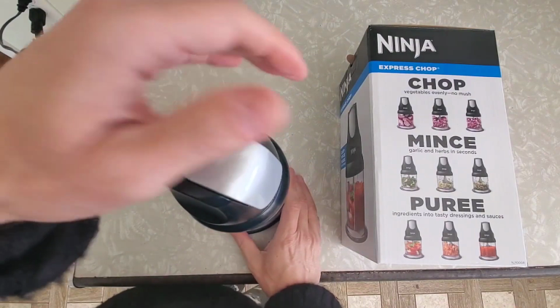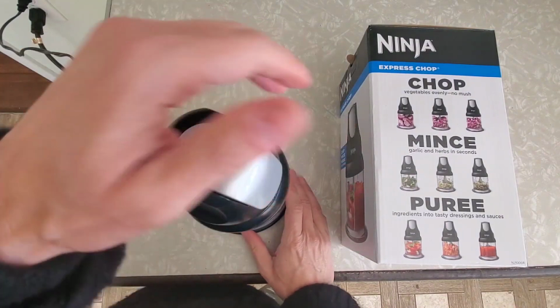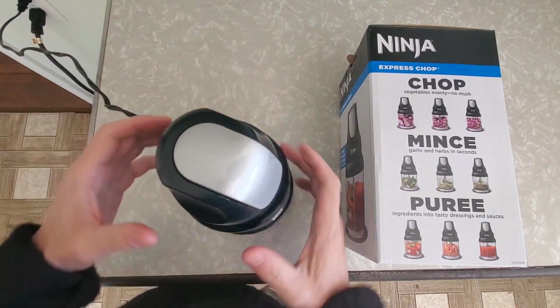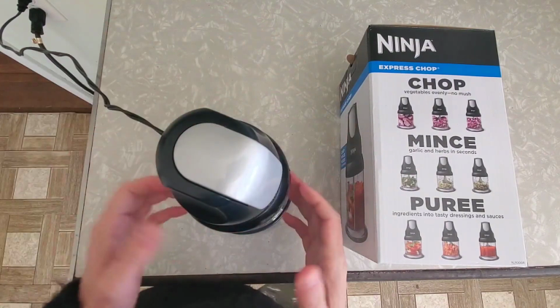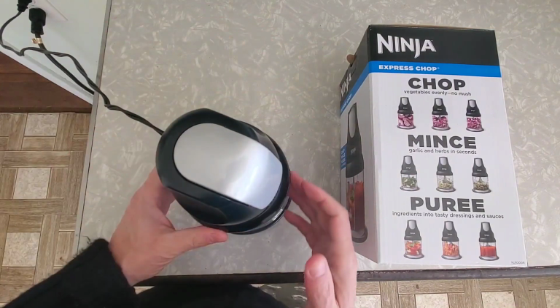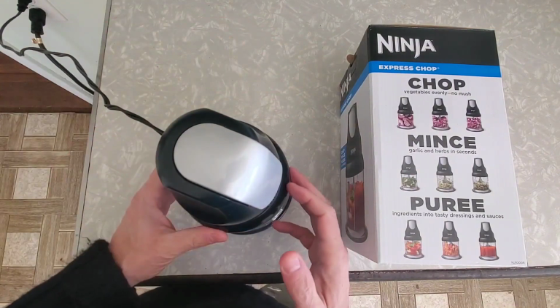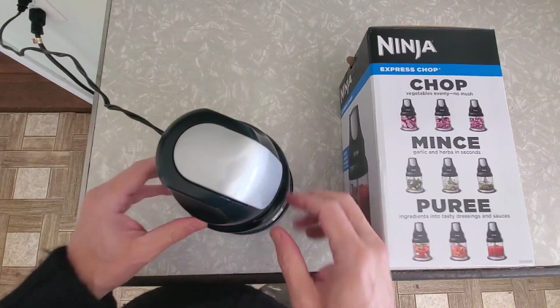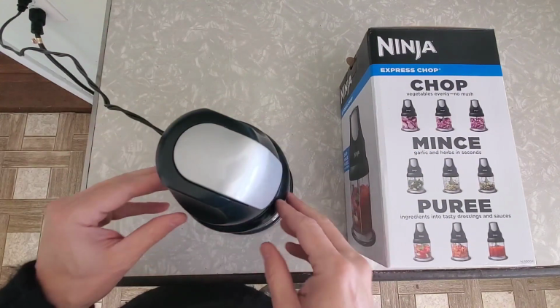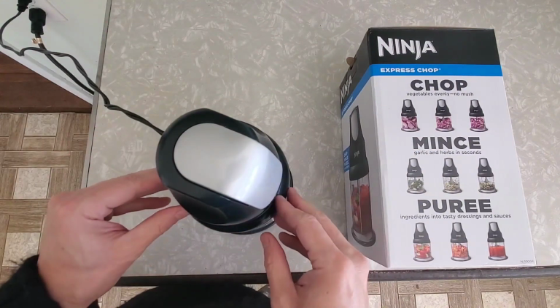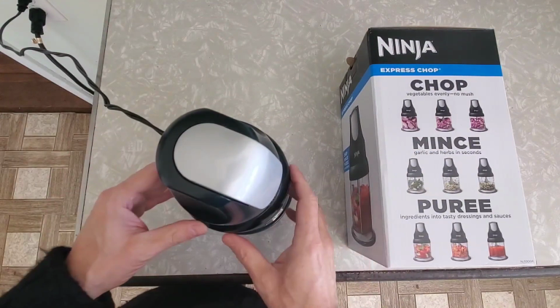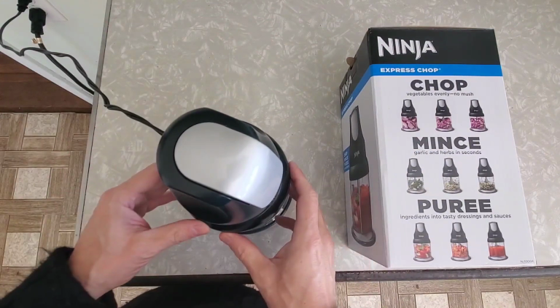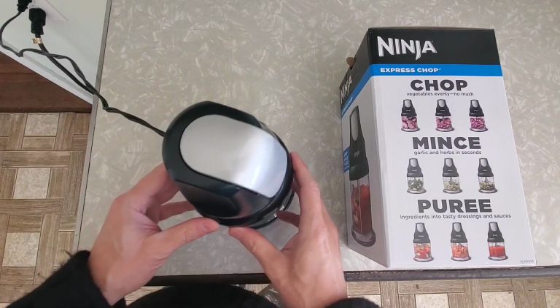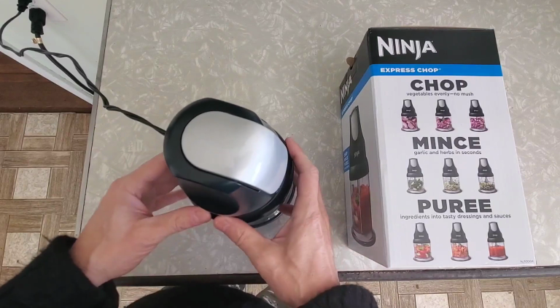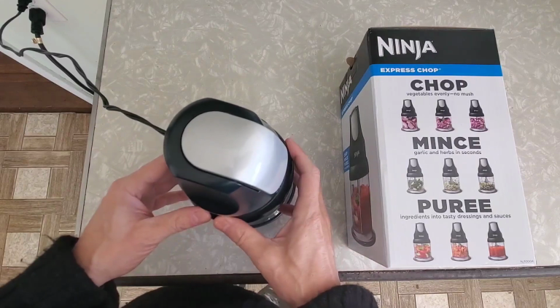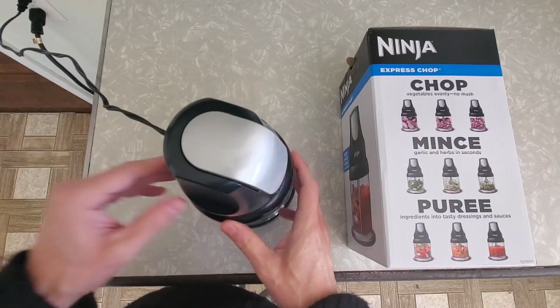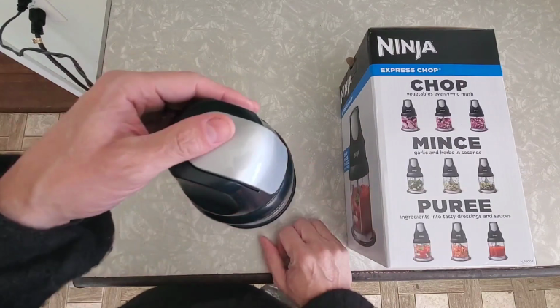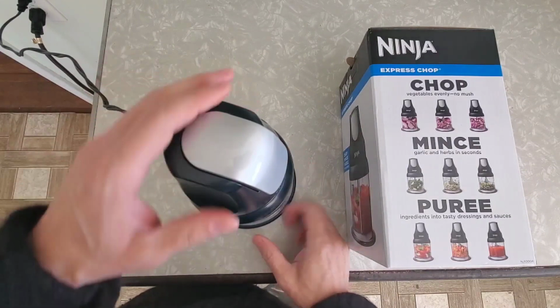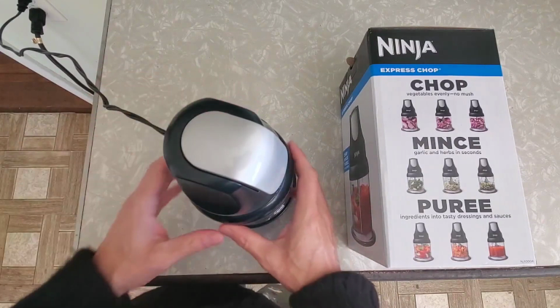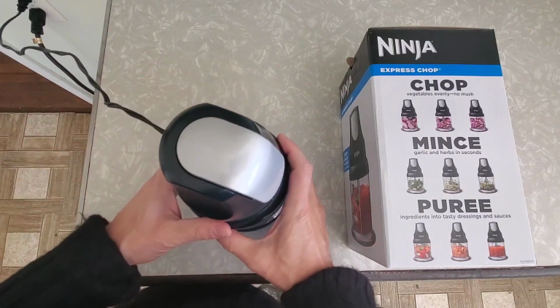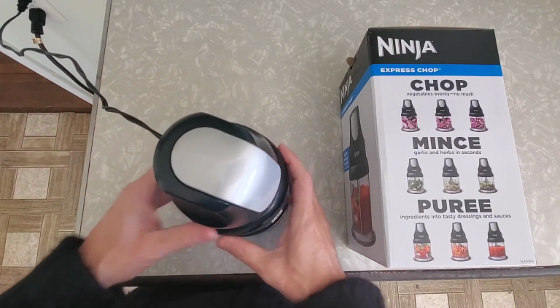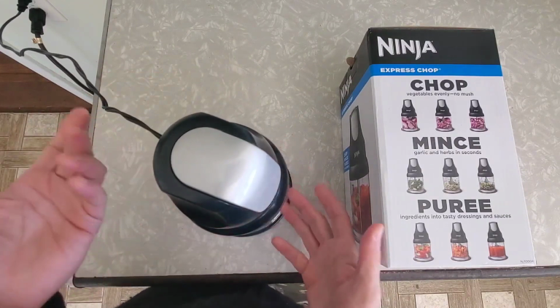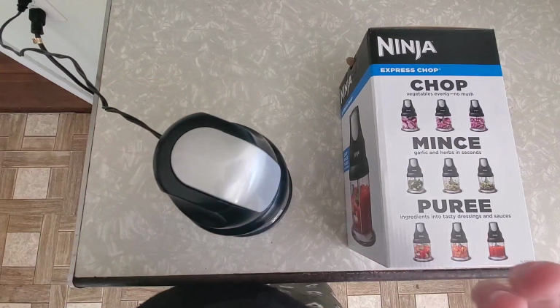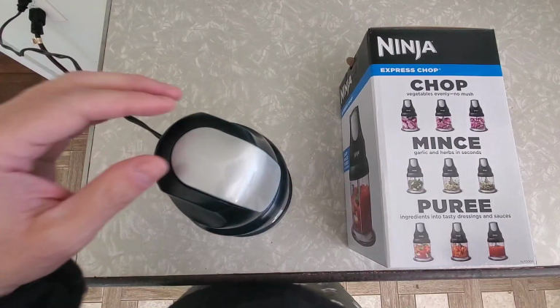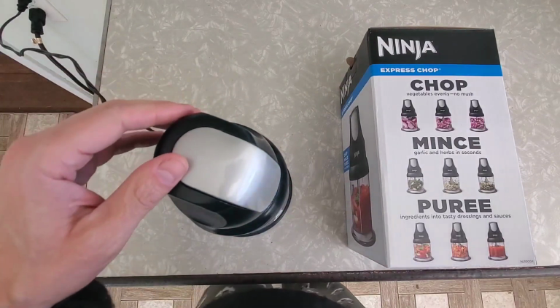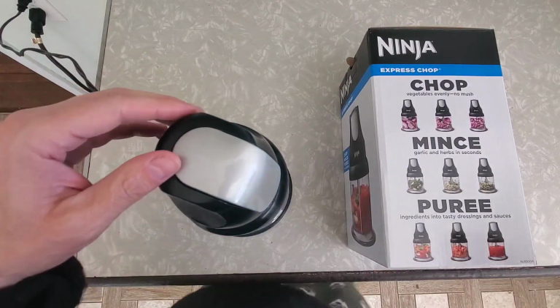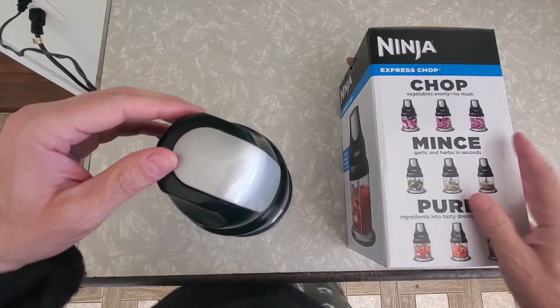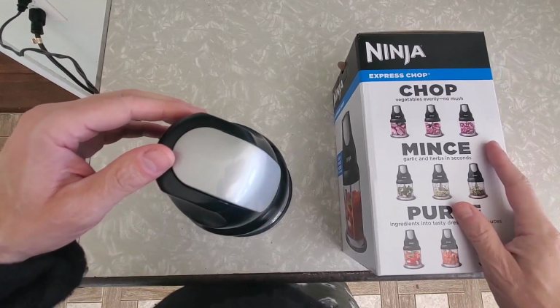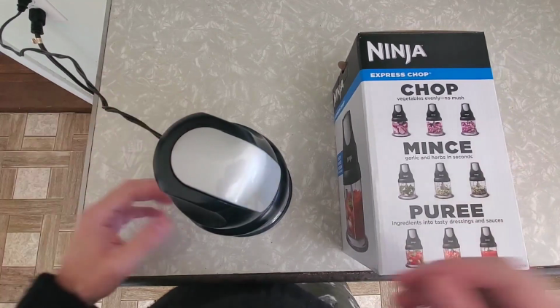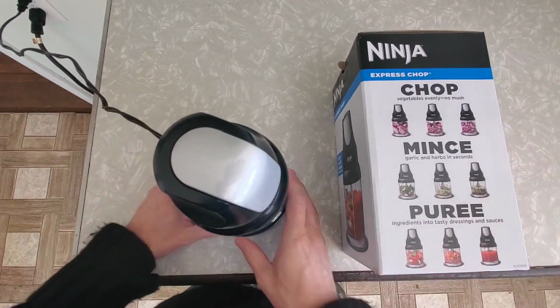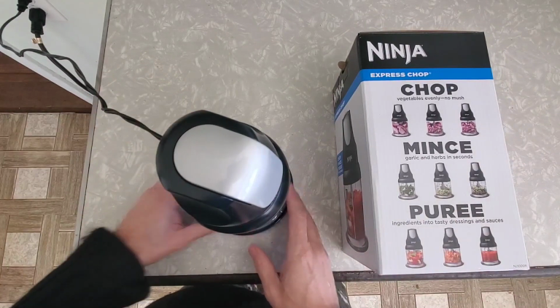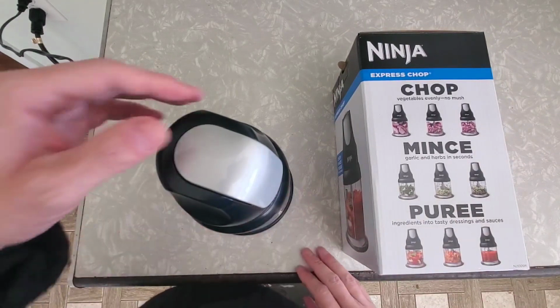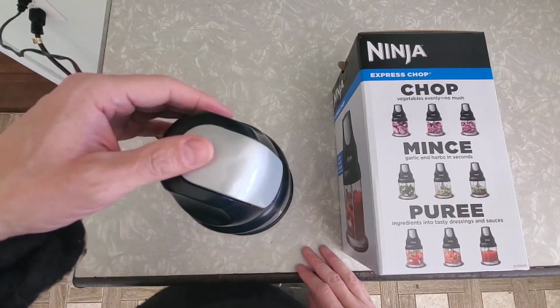It's actually got a great sensor in it so that if you don't have the lid down tight or you don't have it on straight, it actually won't work. So it lets you know — if you've ever used a Ninja product, they're really good about having those kinds of mechanisms in them.